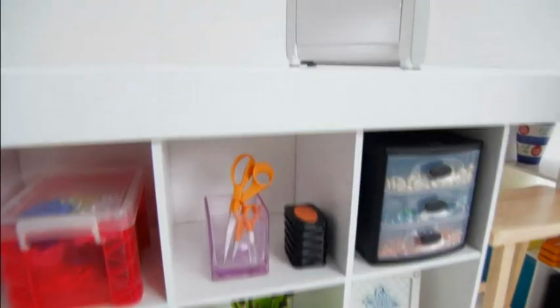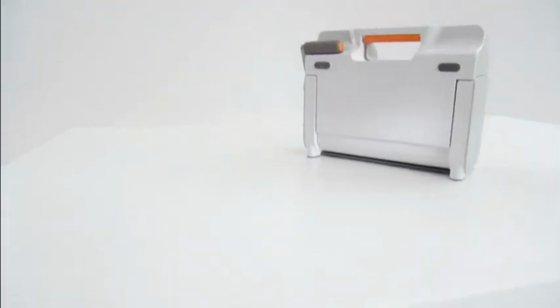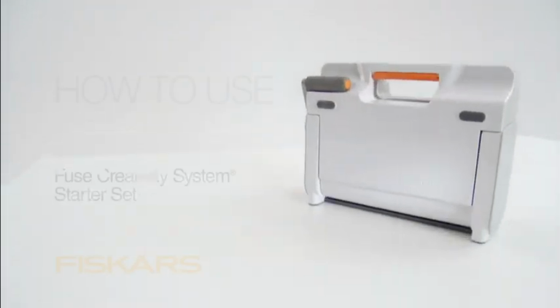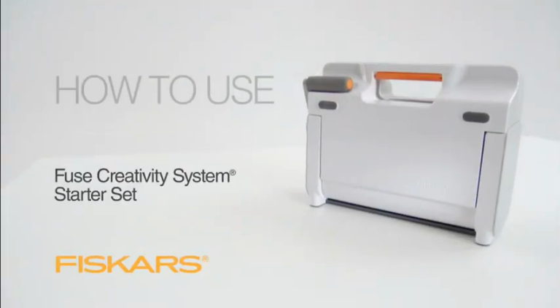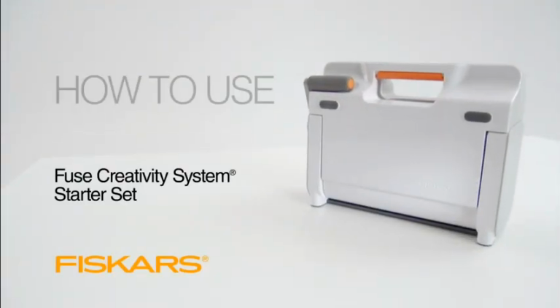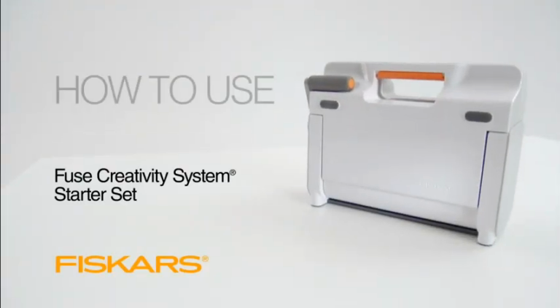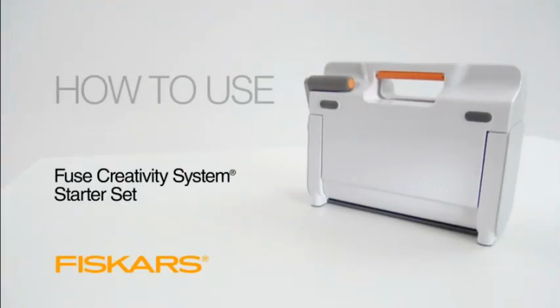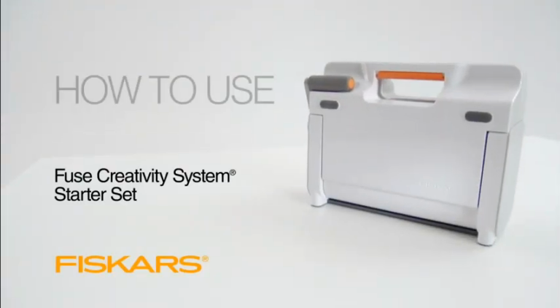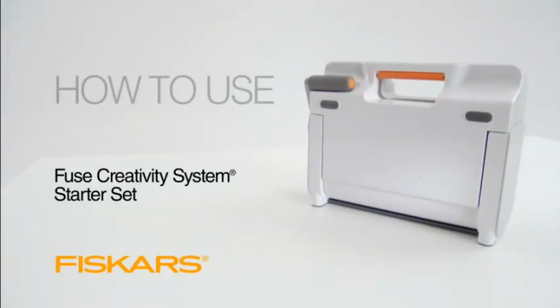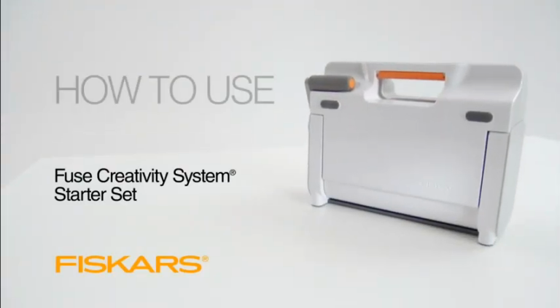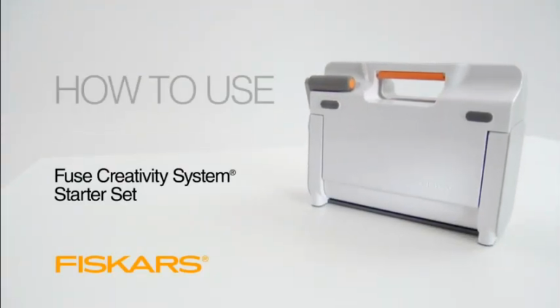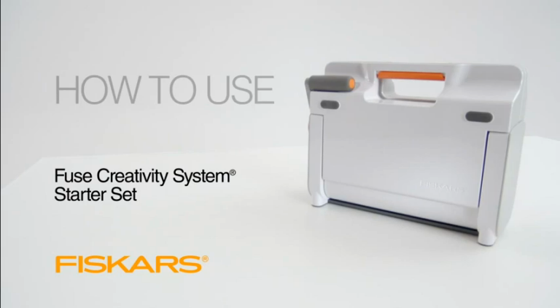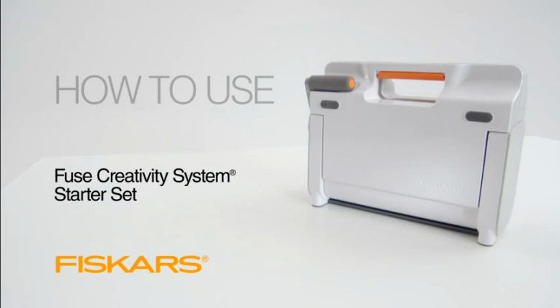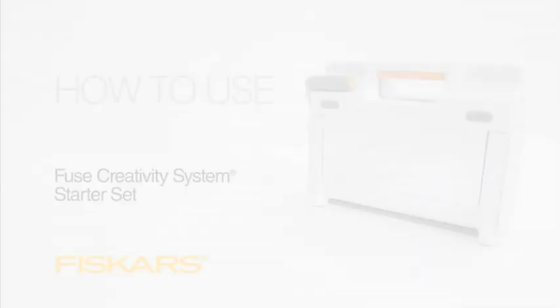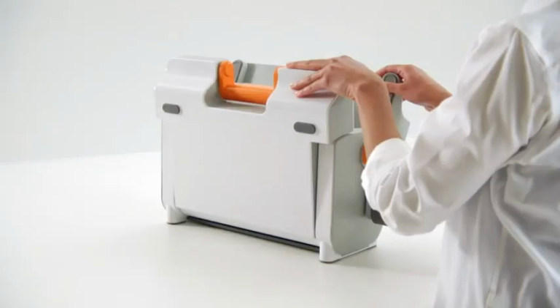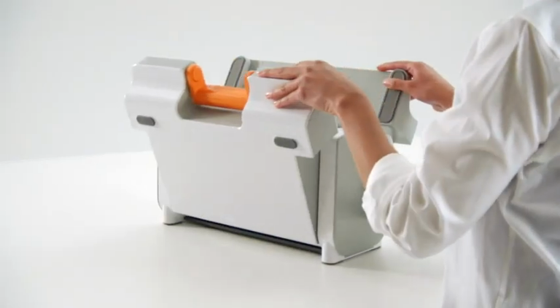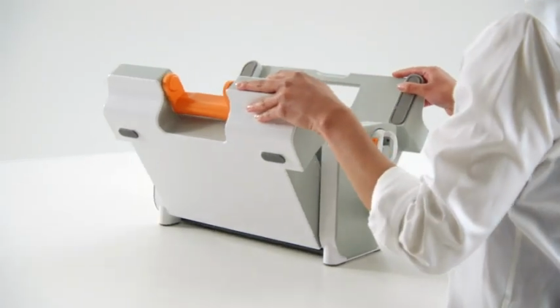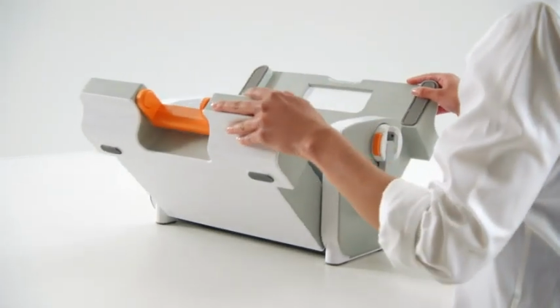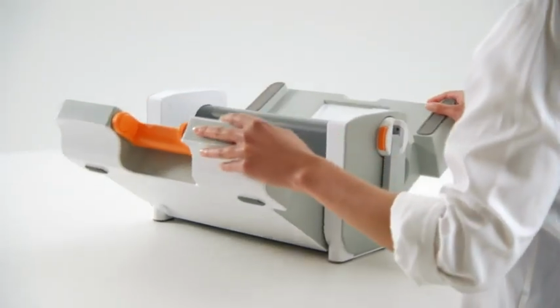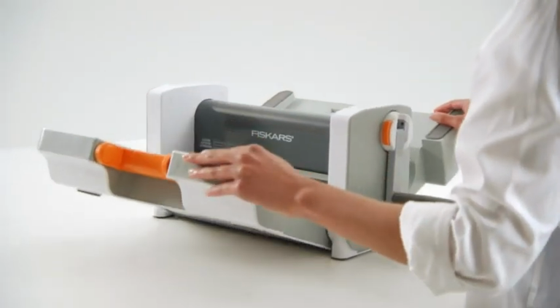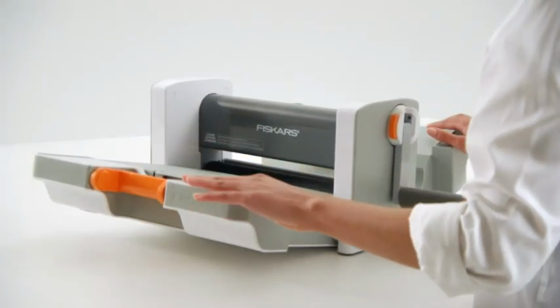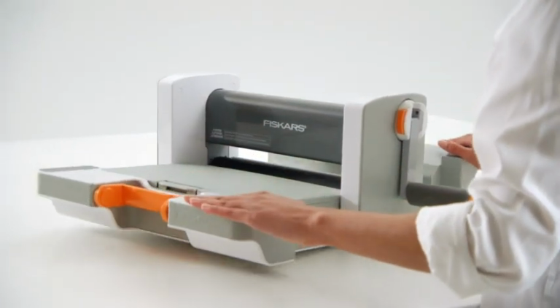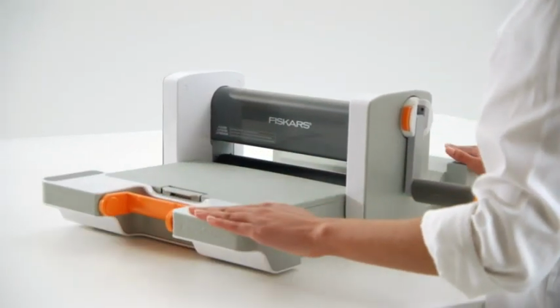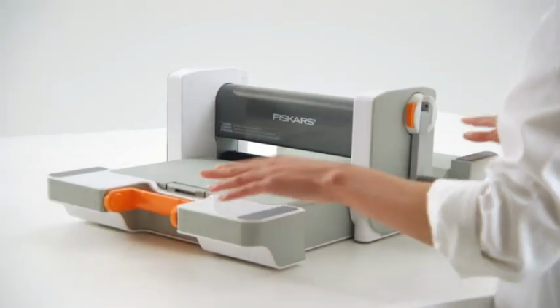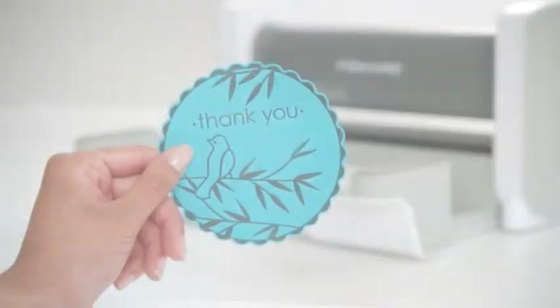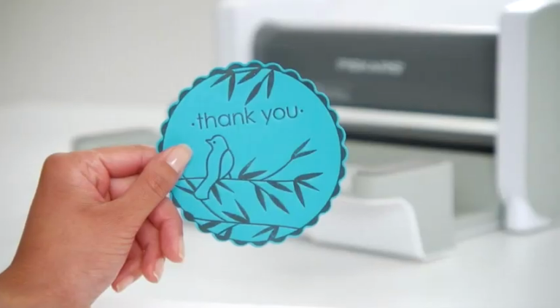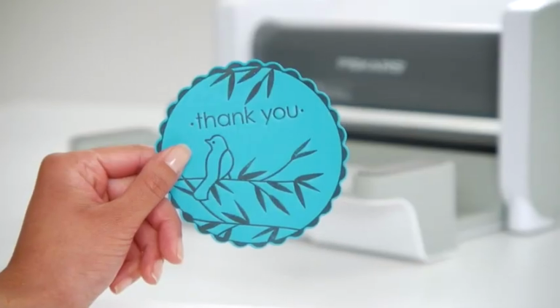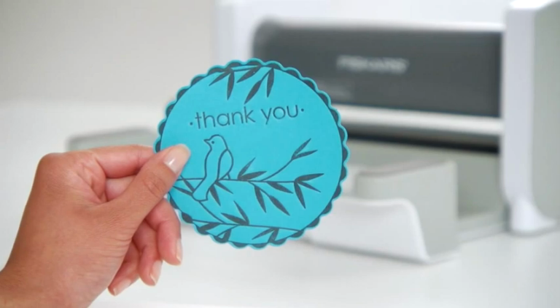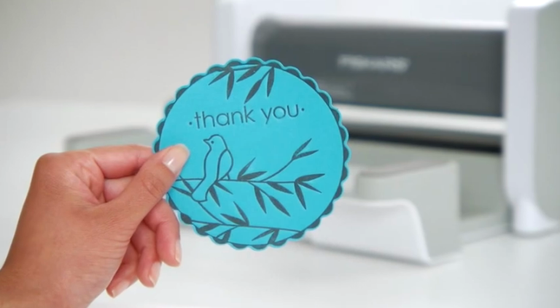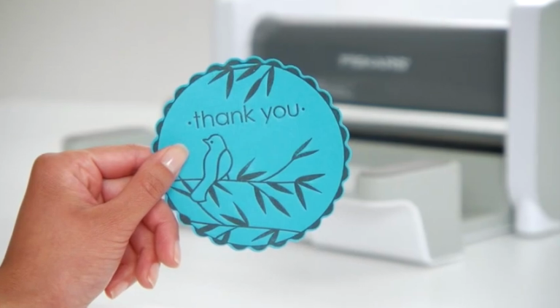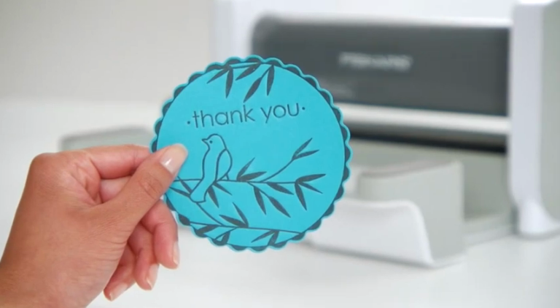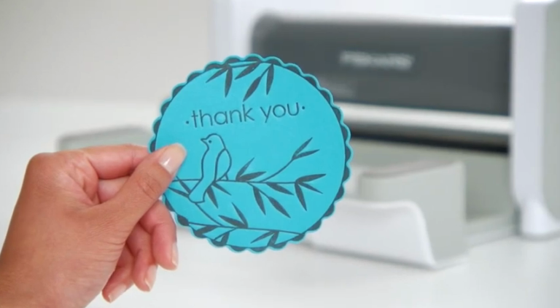Introducing Fiskars Fuse Creativity System, the only system that combines die cut and letterpress techniques to create stunning embellishments that elevate your projects.